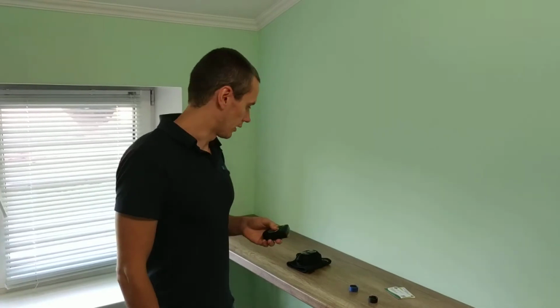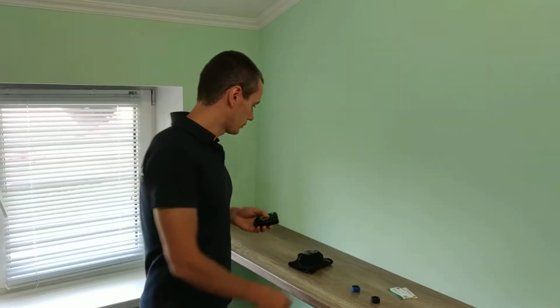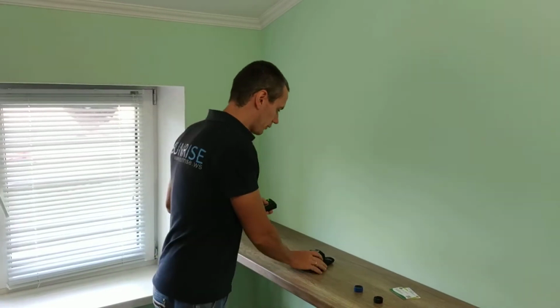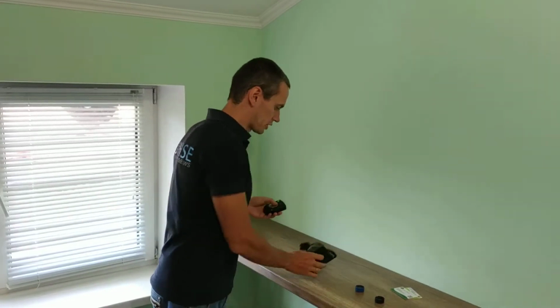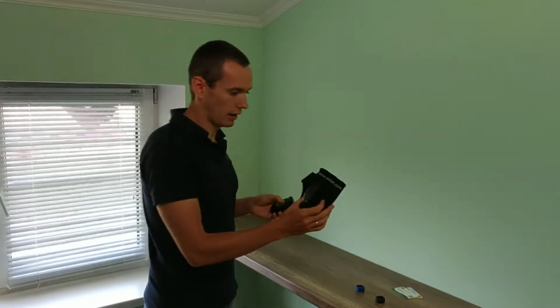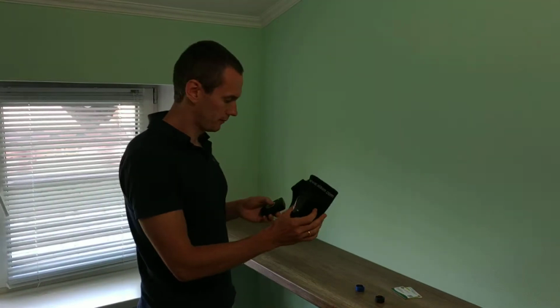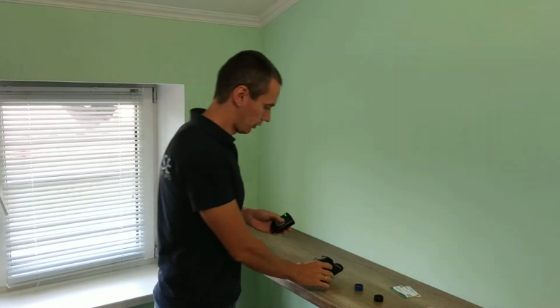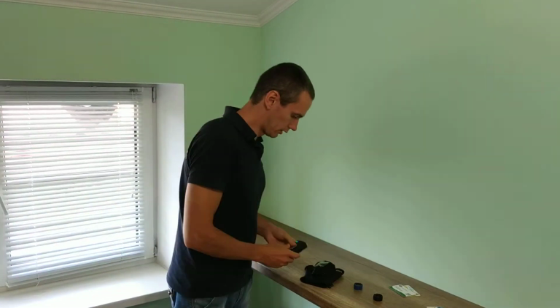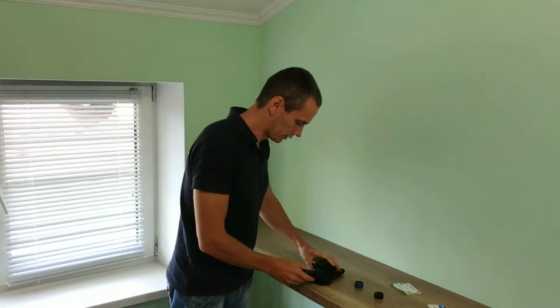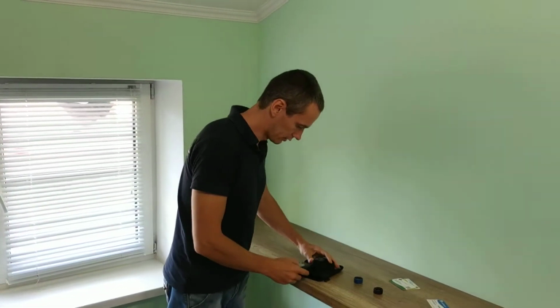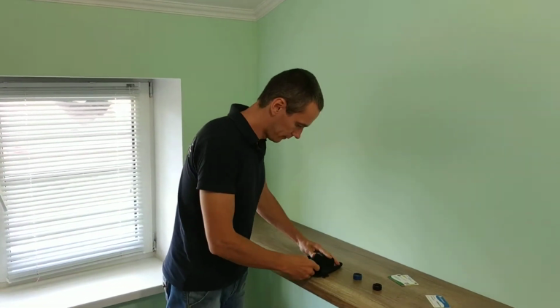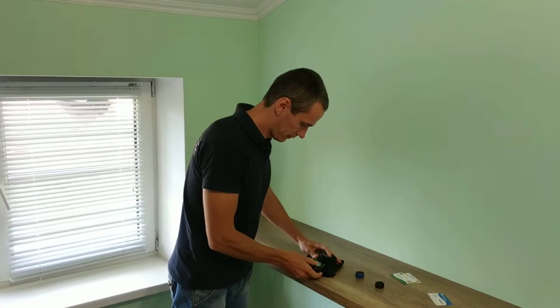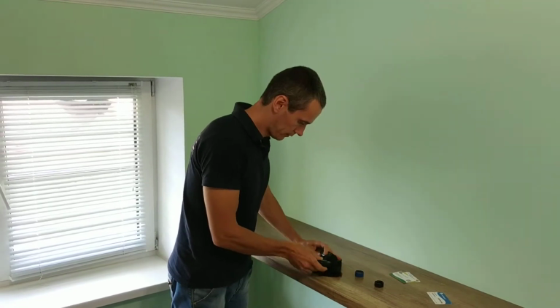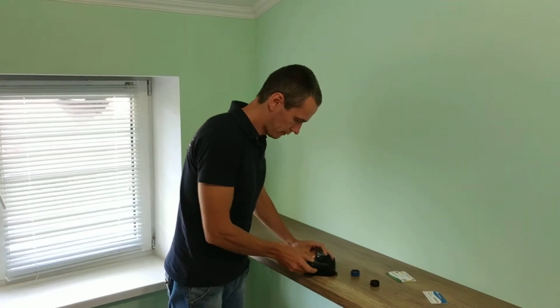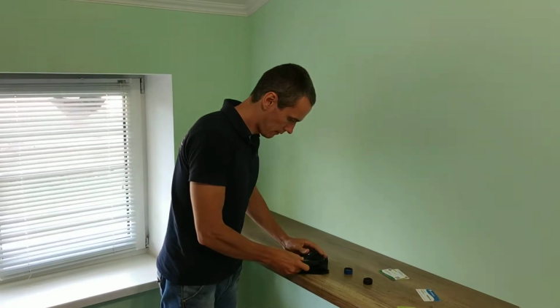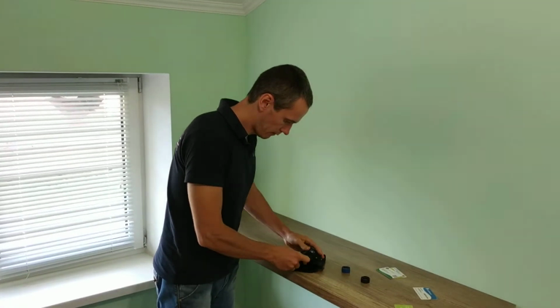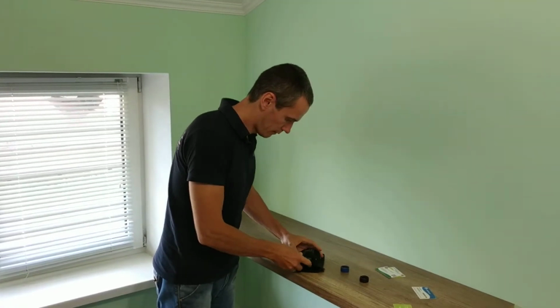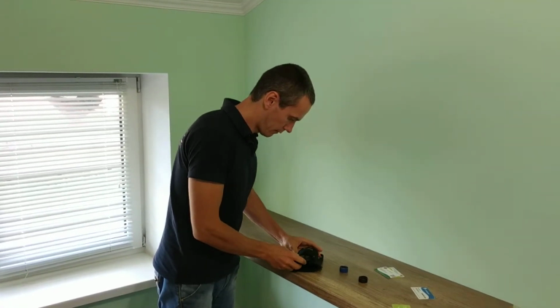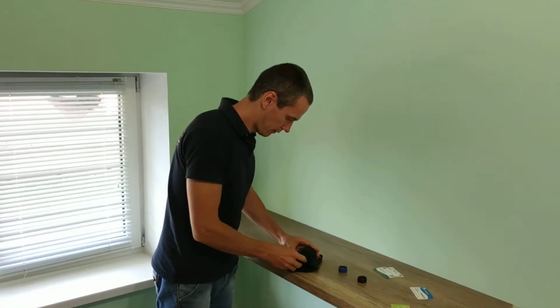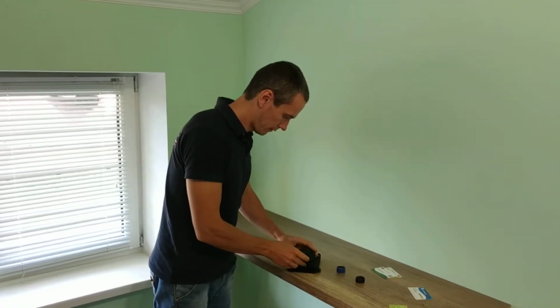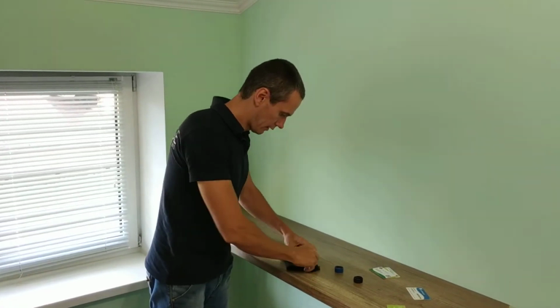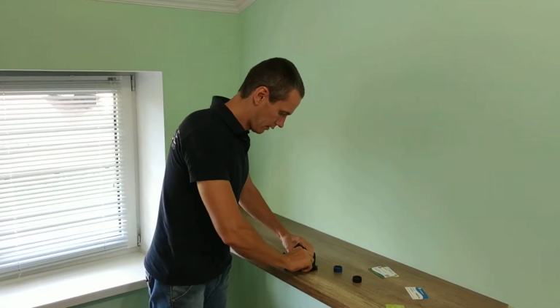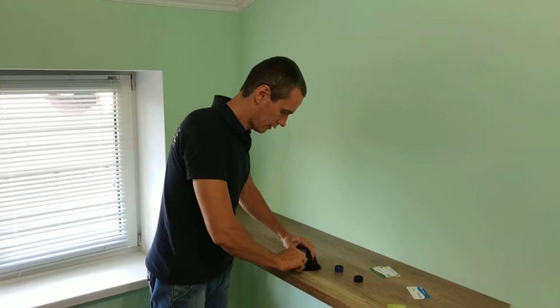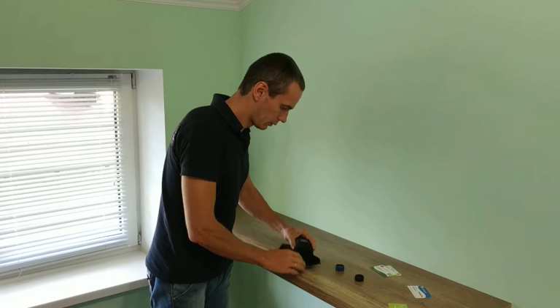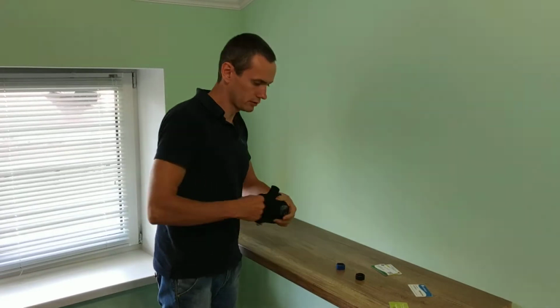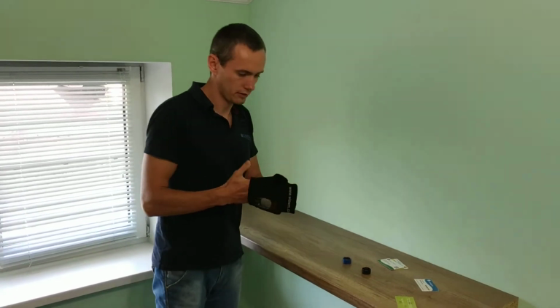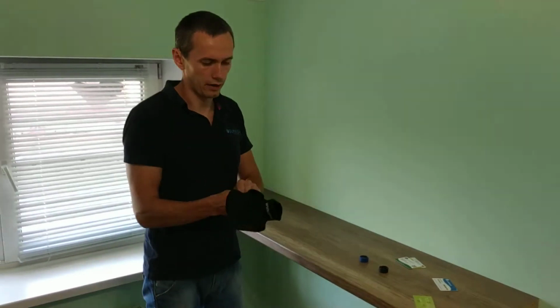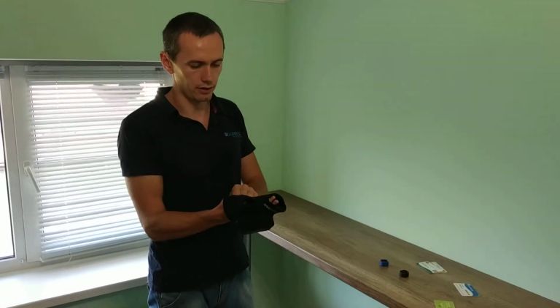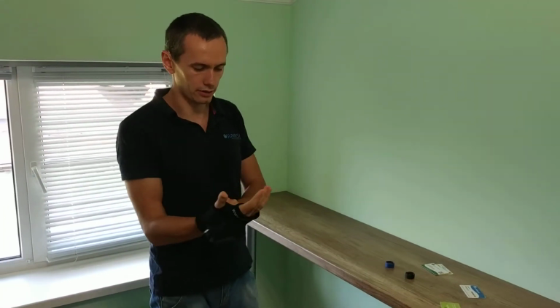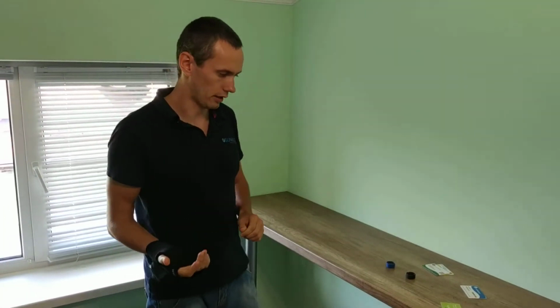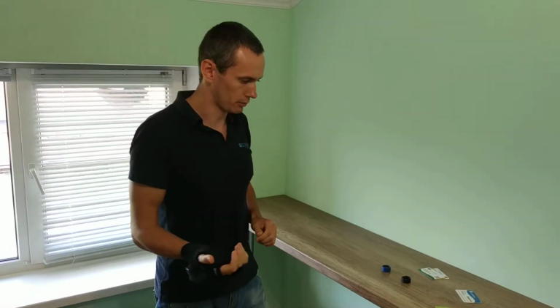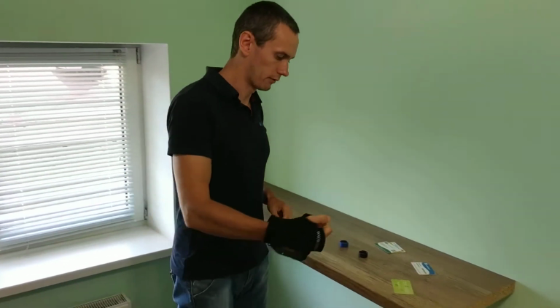We also have a special glove for our RFID reader. We can use it and in this case scanning will be more comfortable.